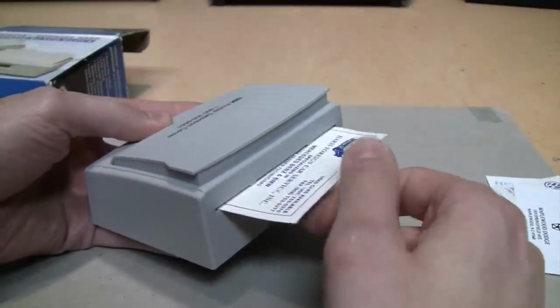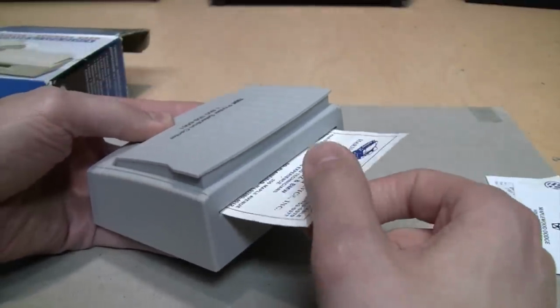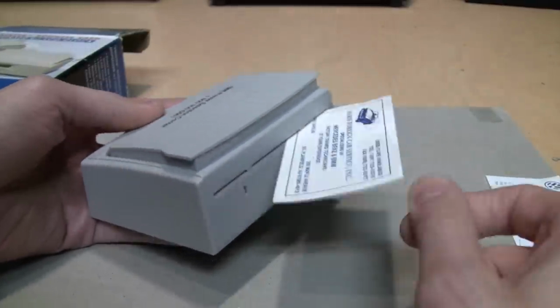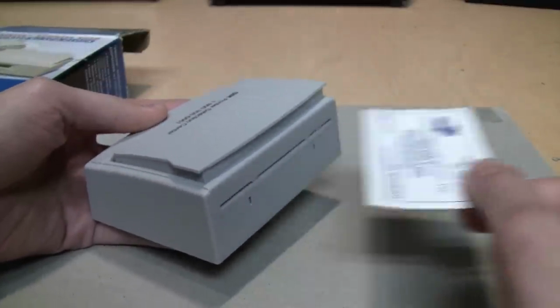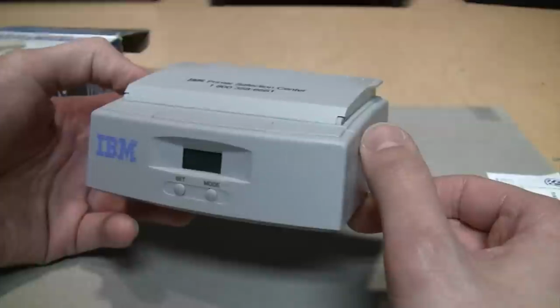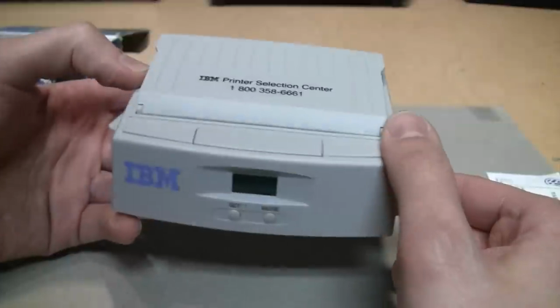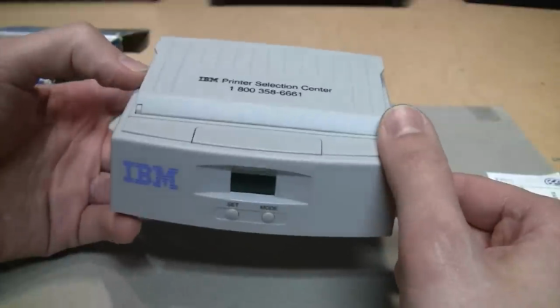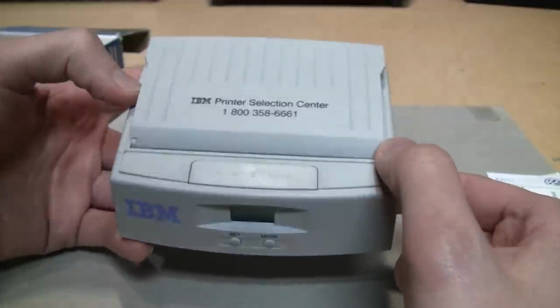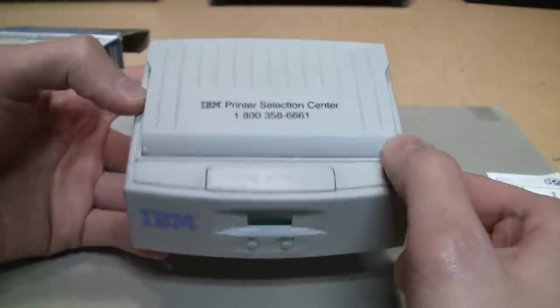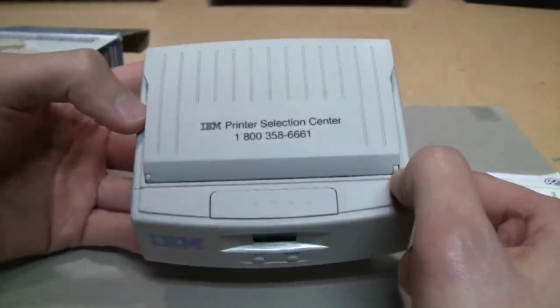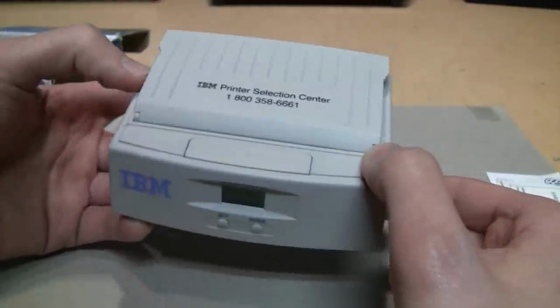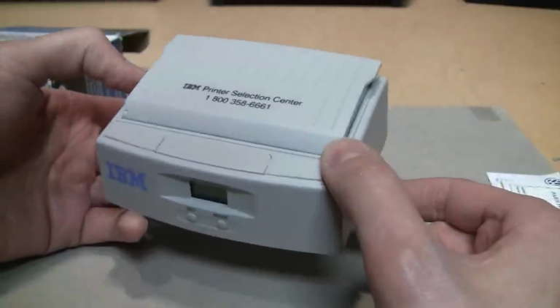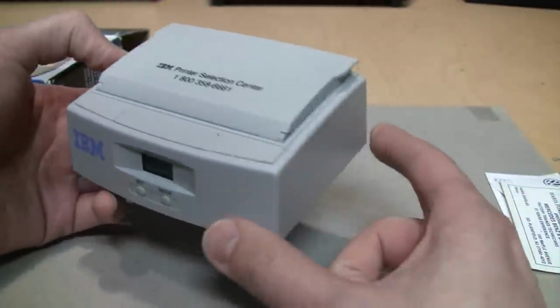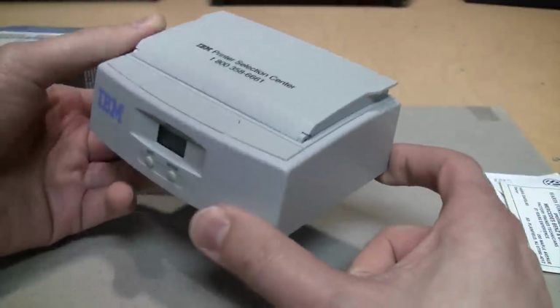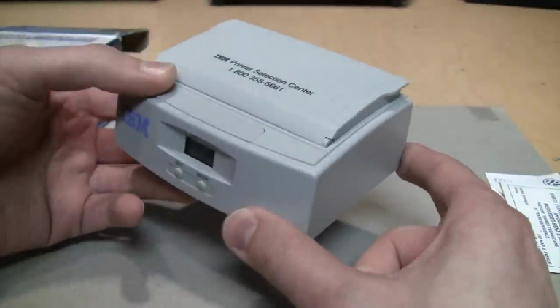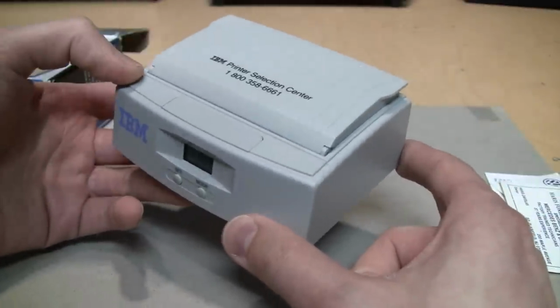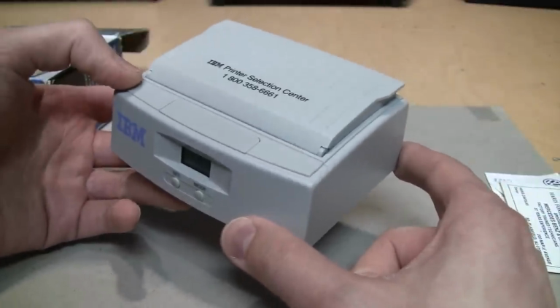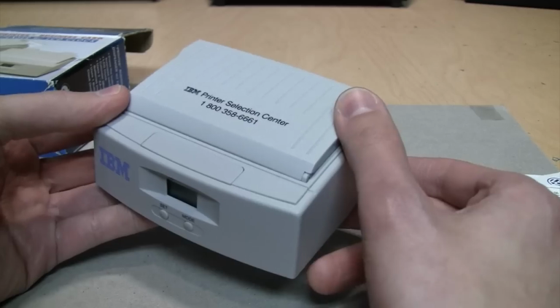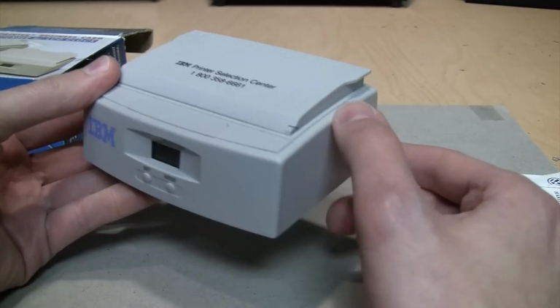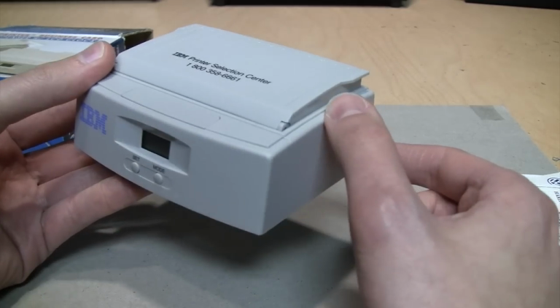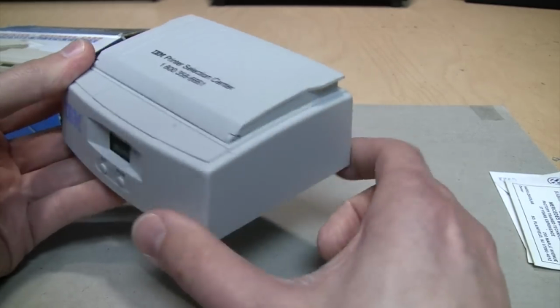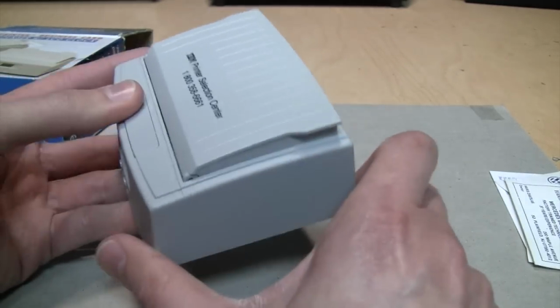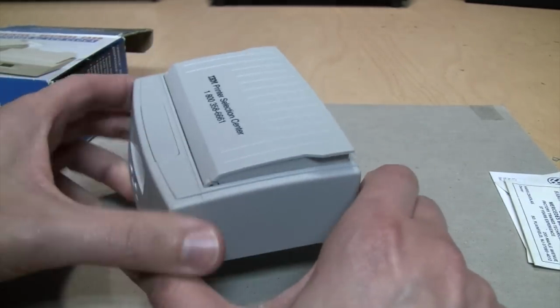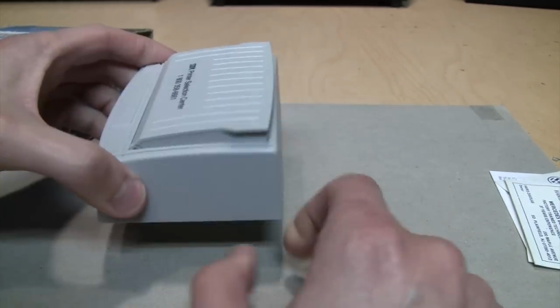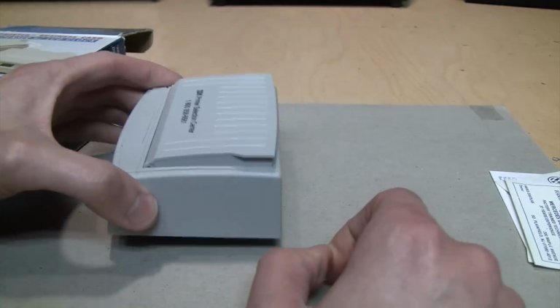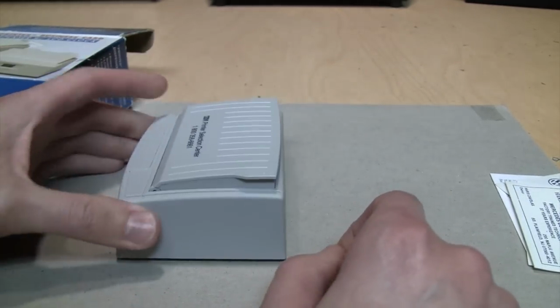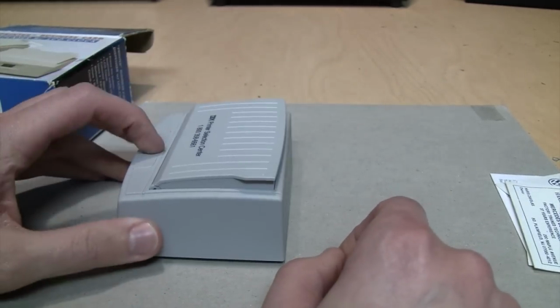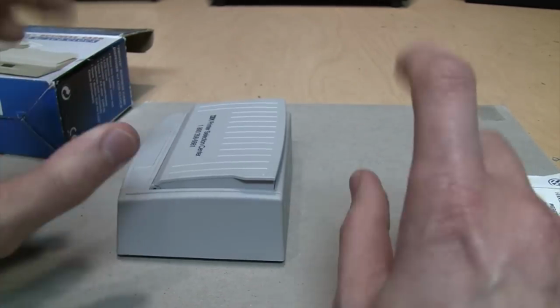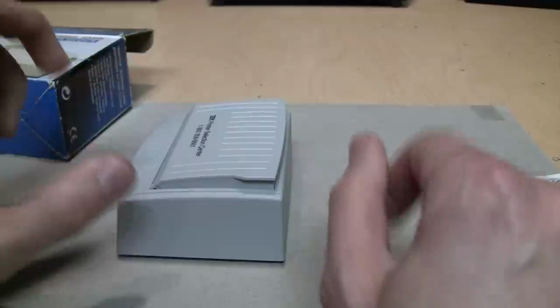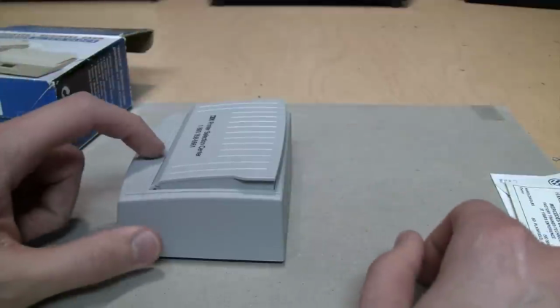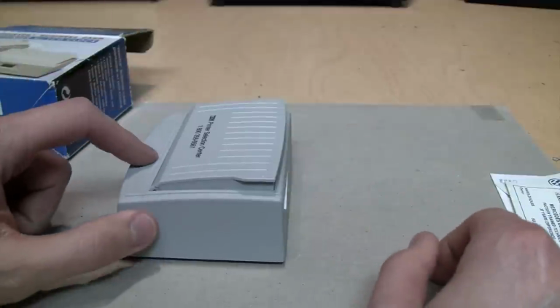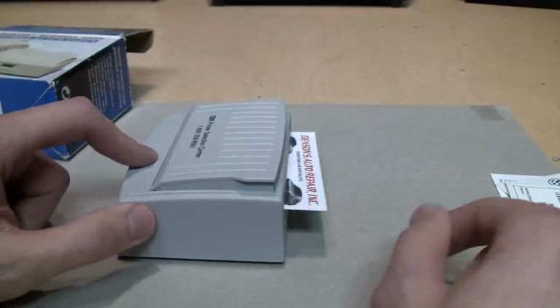It's kind of neat - I mean, if your job is to sell IBM printers and you want to give somebody your business card, what better way to do it than have what looks like an IBM printer print out a business card for them.